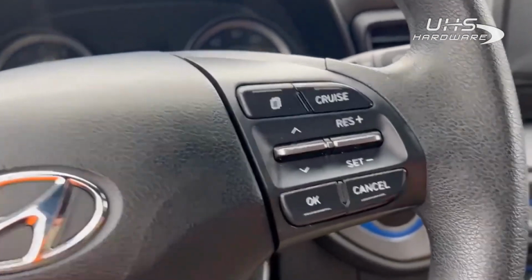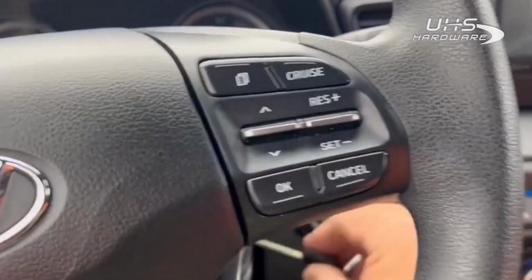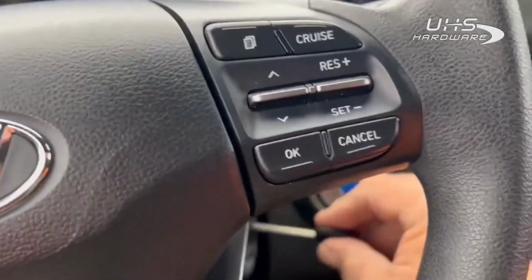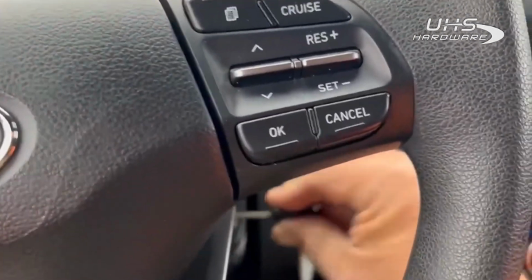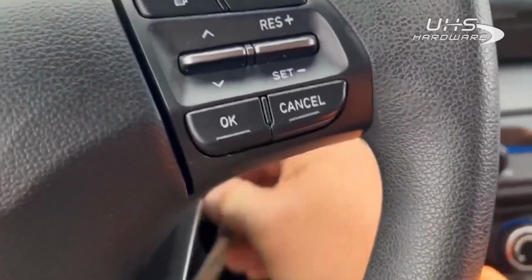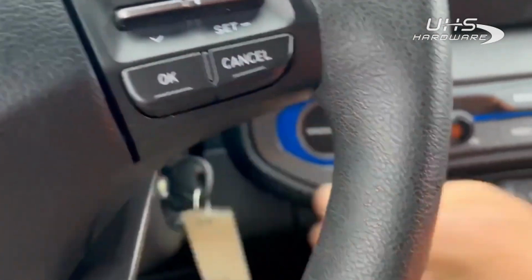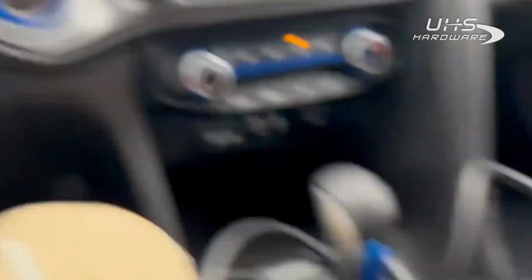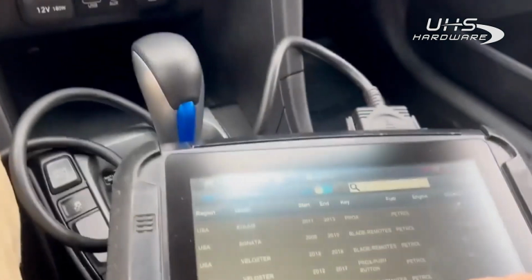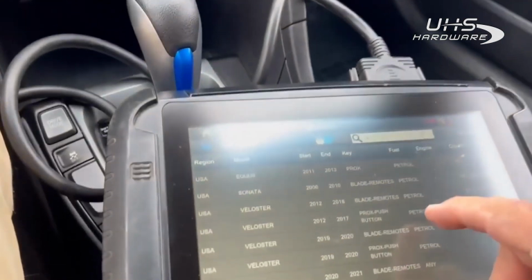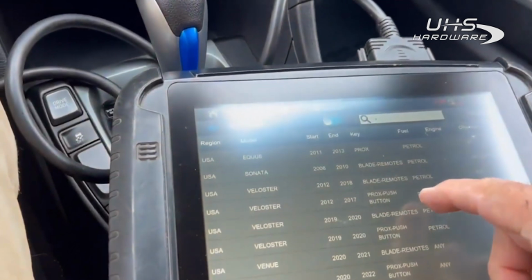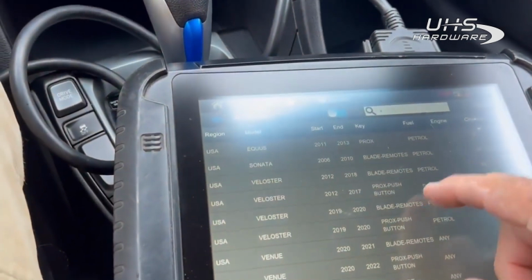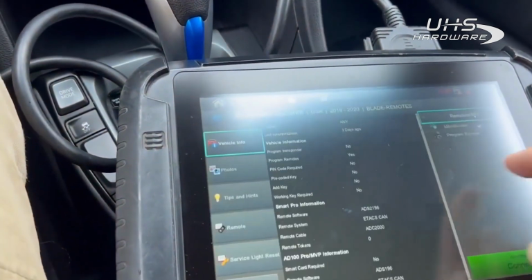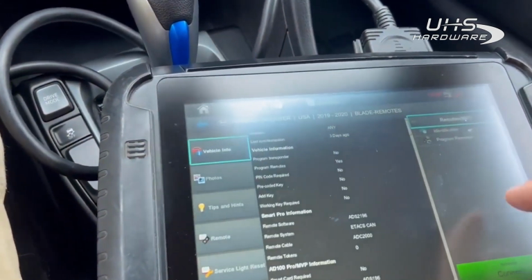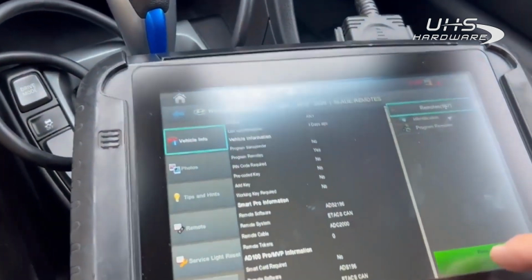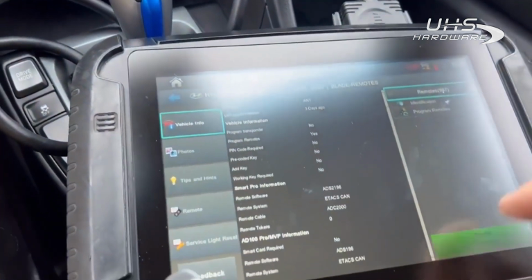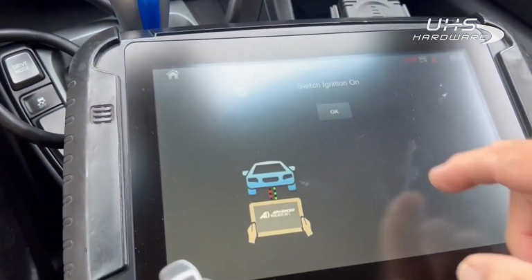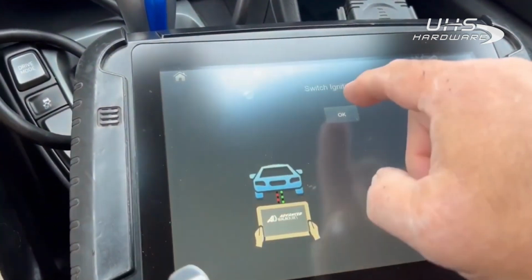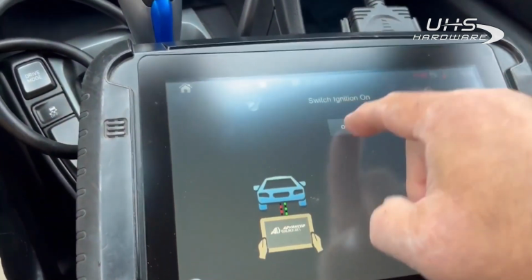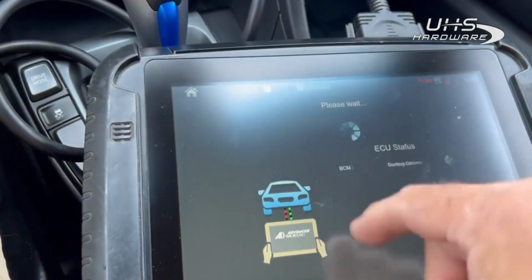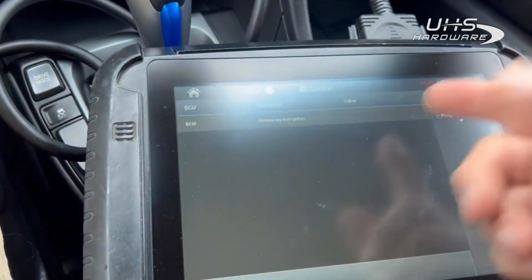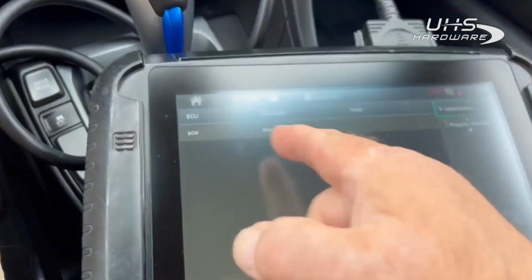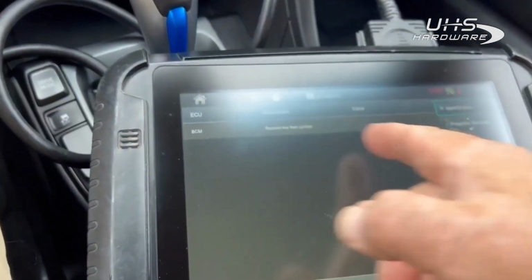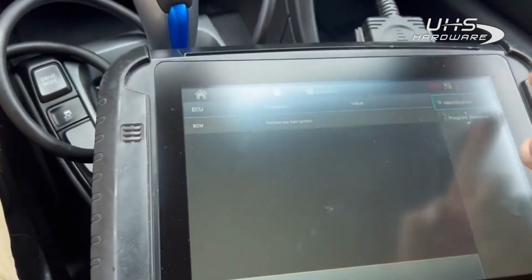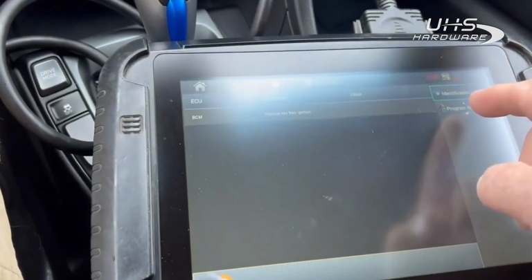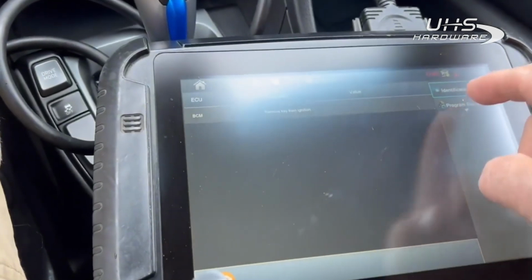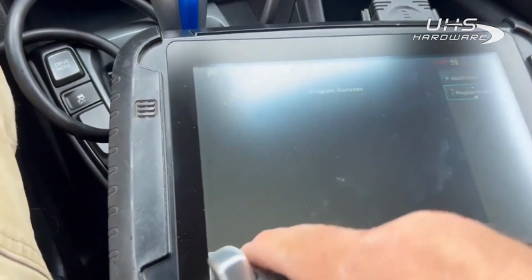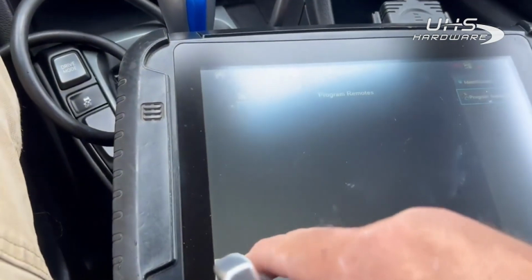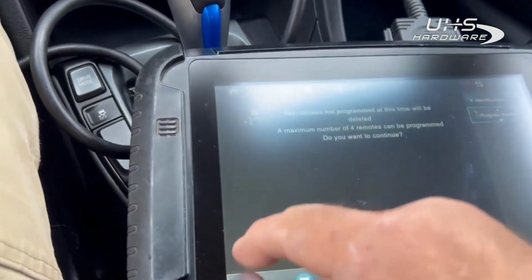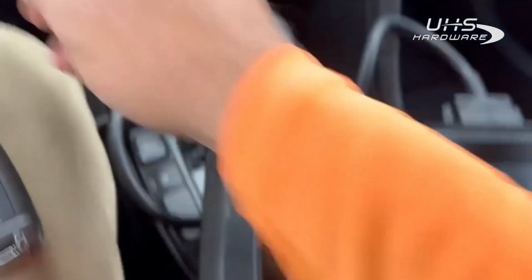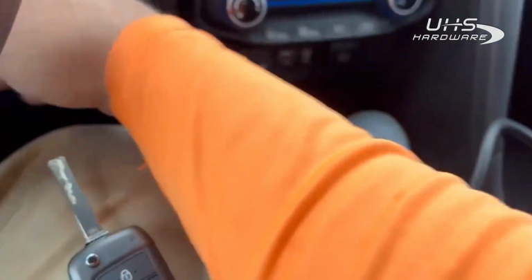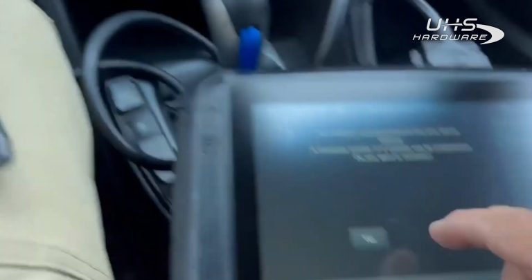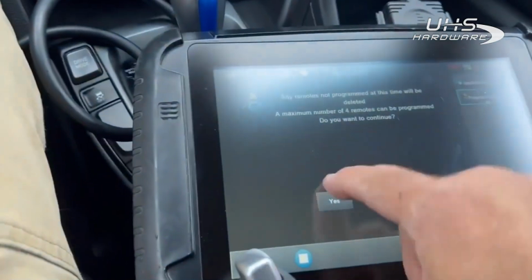We're going to put the key in and select 'Blades and Remotes,' then select 'Program.' It's going to ask you to turn the key on, then tell you to remove the key from the ignition. We're going to hit 'Program Keys' — yes.